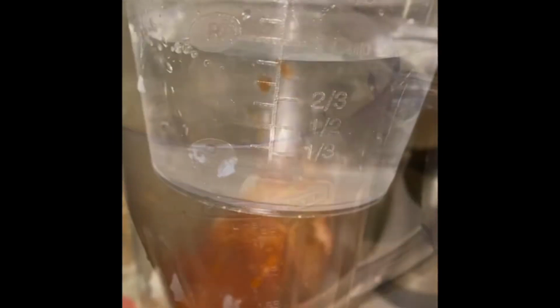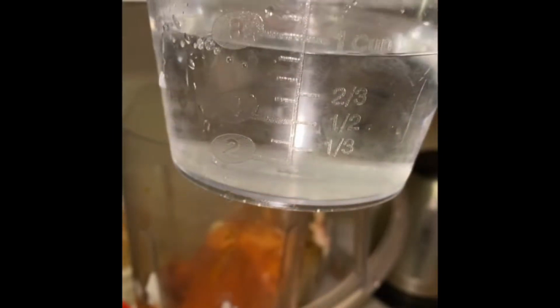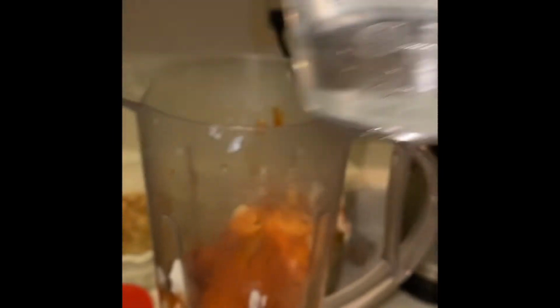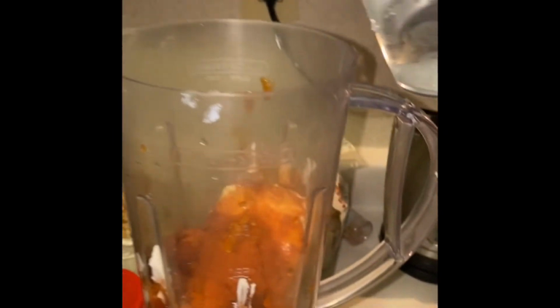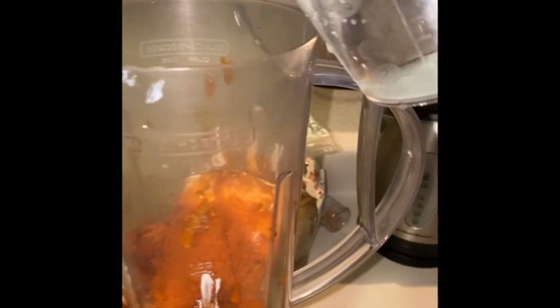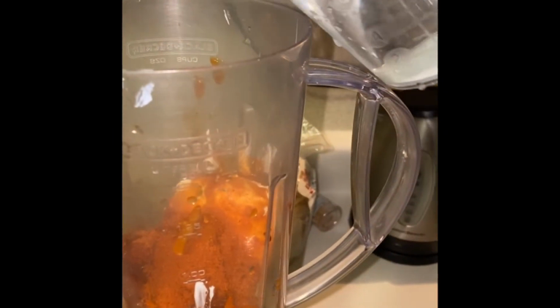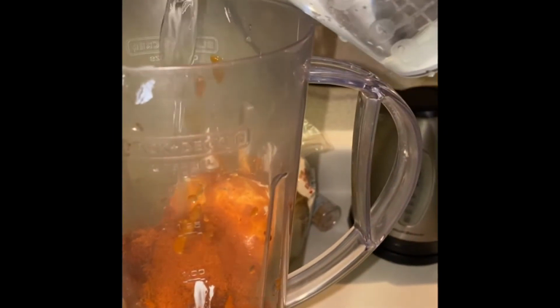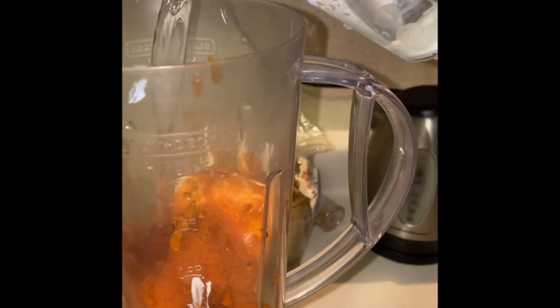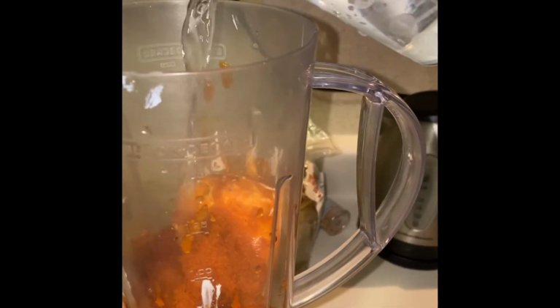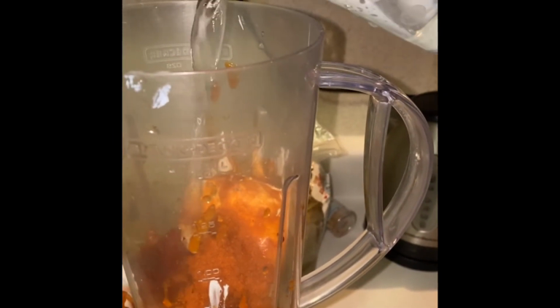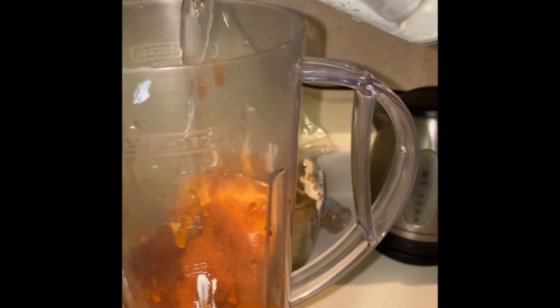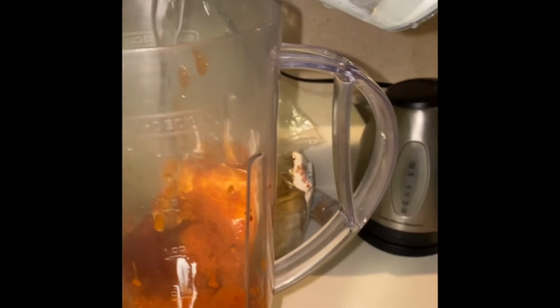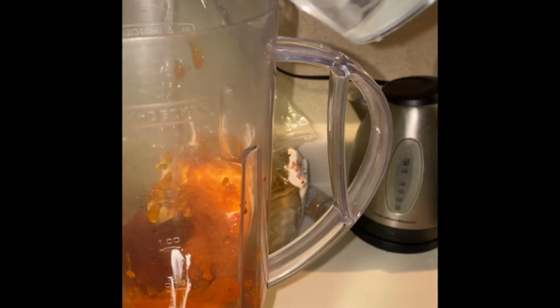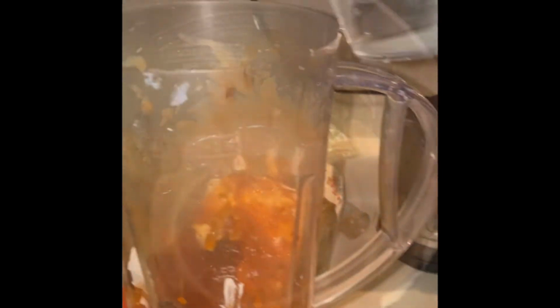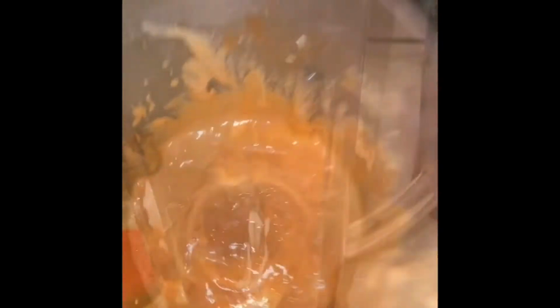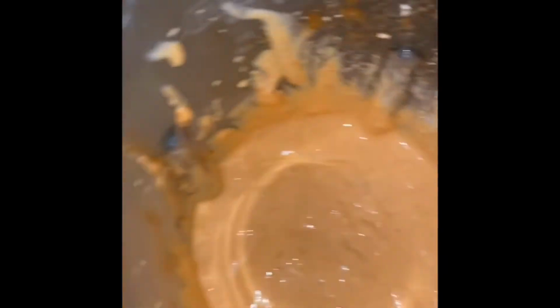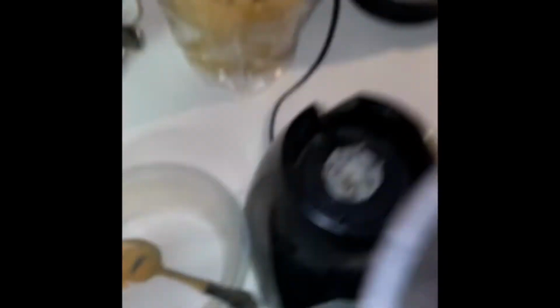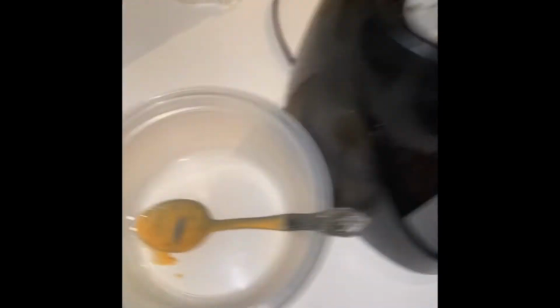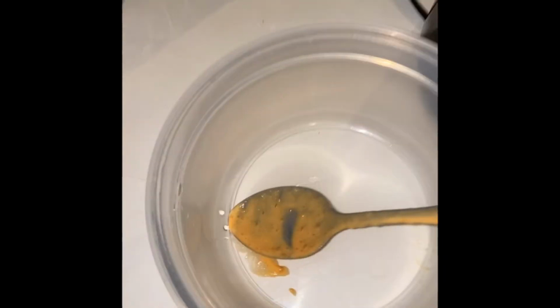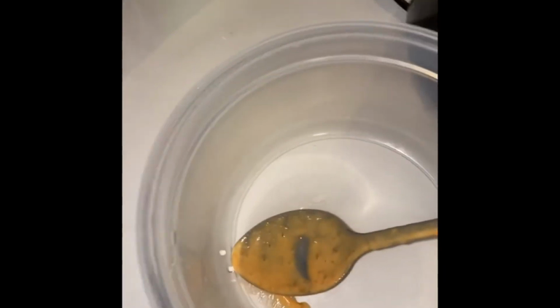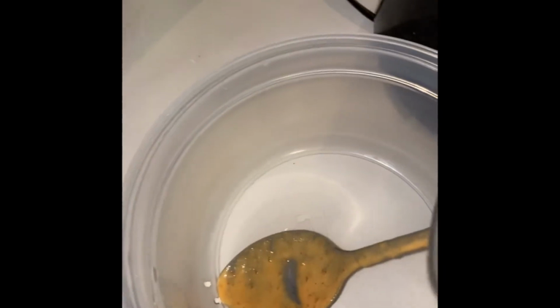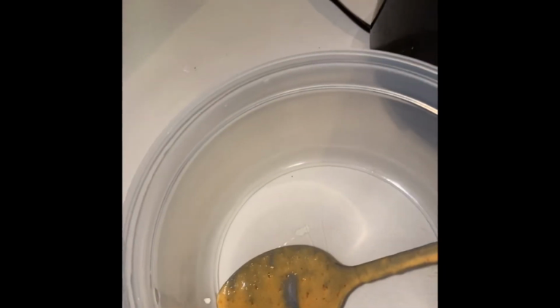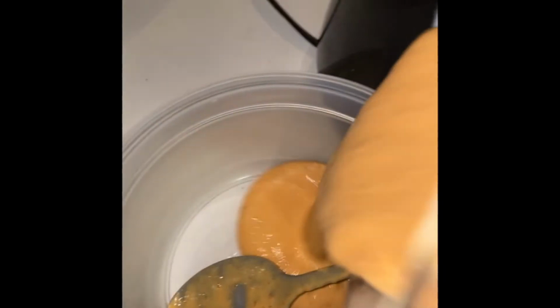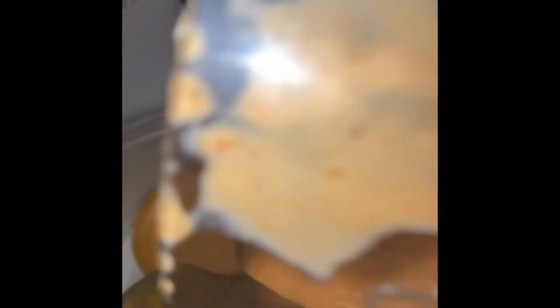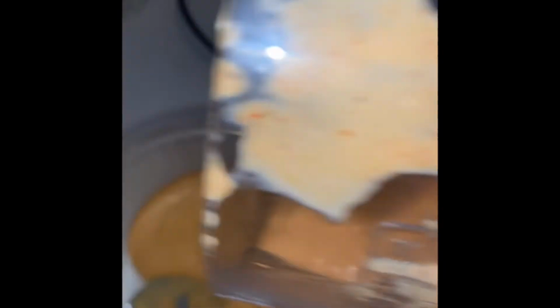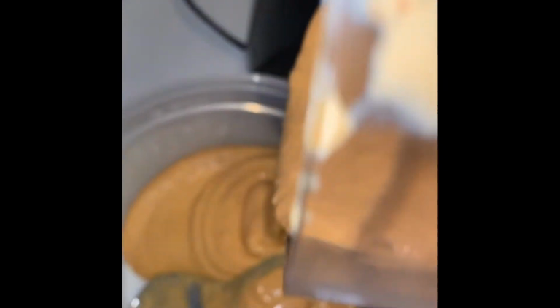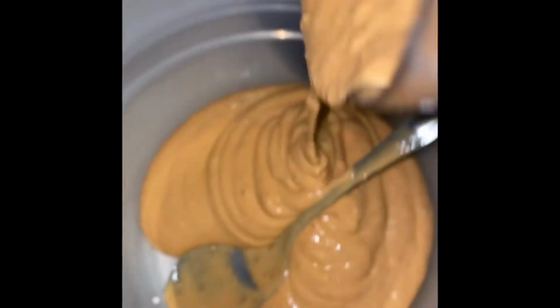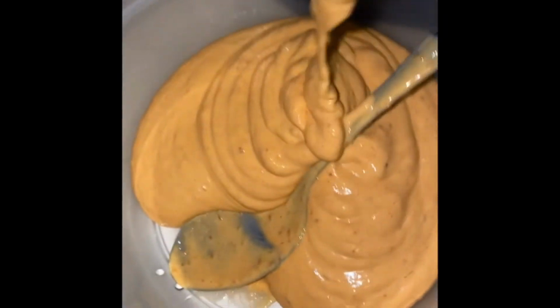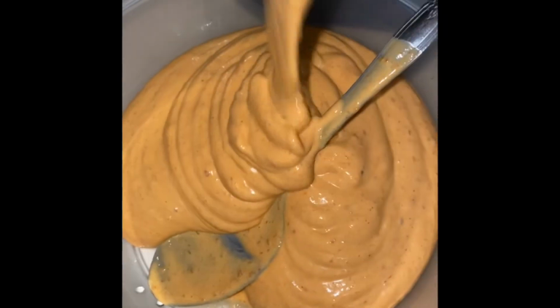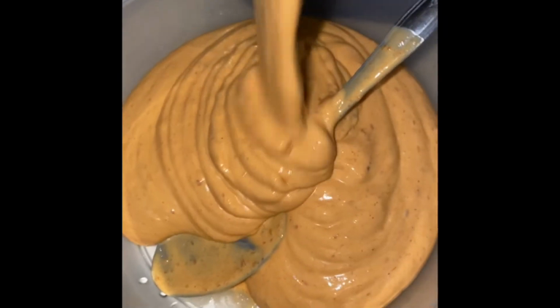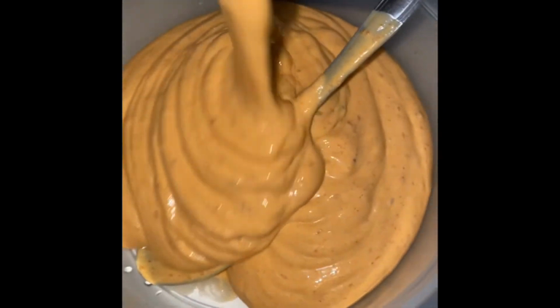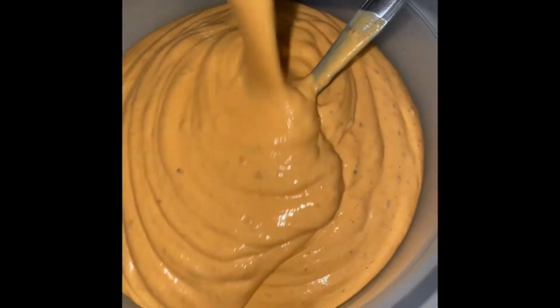We're also going to add some caldo de tomate — this is chicken bouillon. You can add as much or as little as you want; remember this is salt, so add only what you want. This is the consistency I like for my salsa — it is yummy, you have to try this recipe!